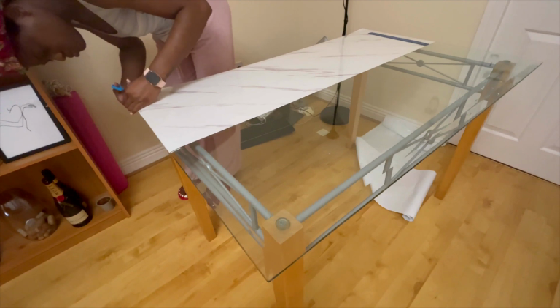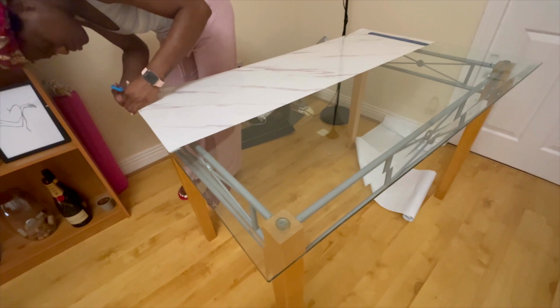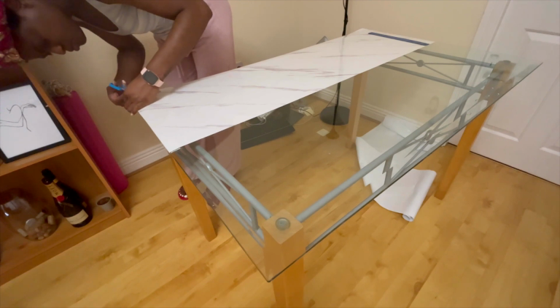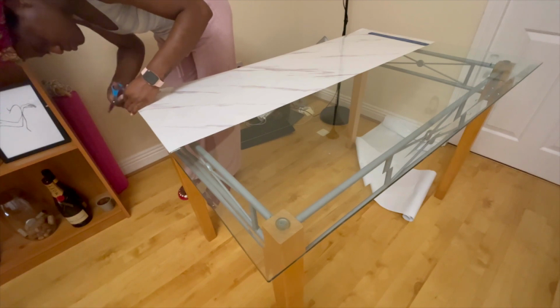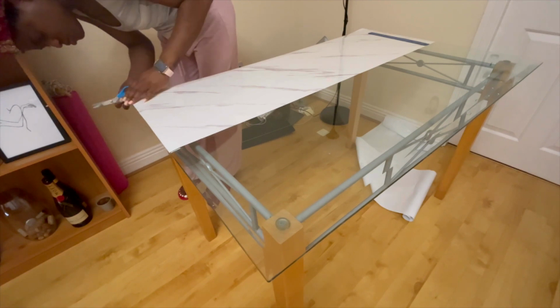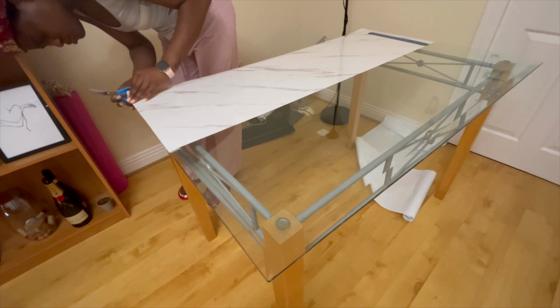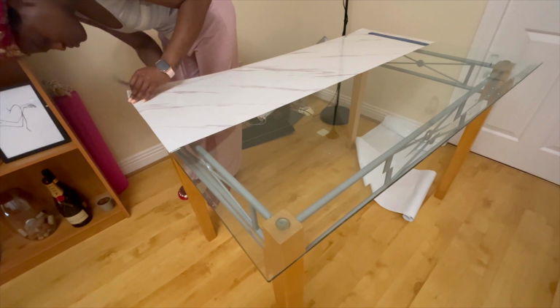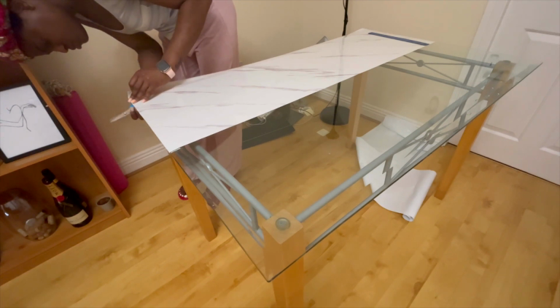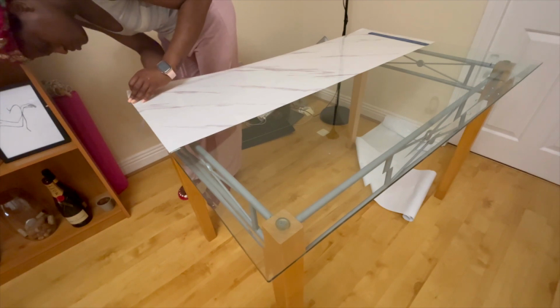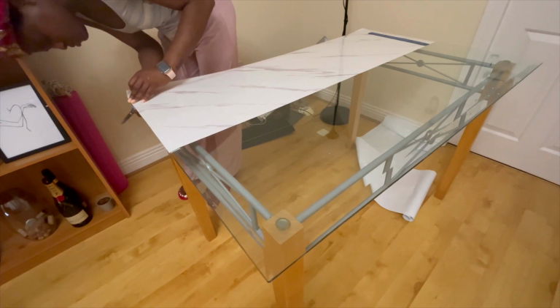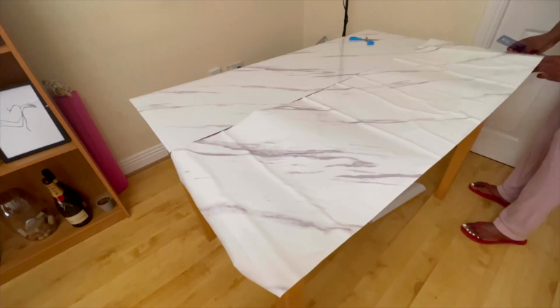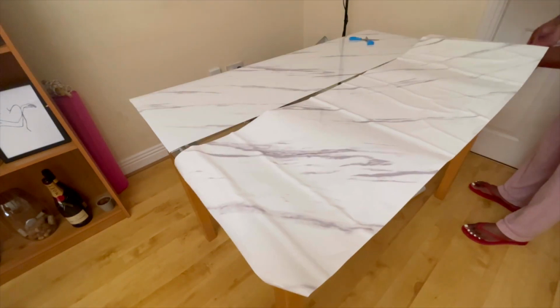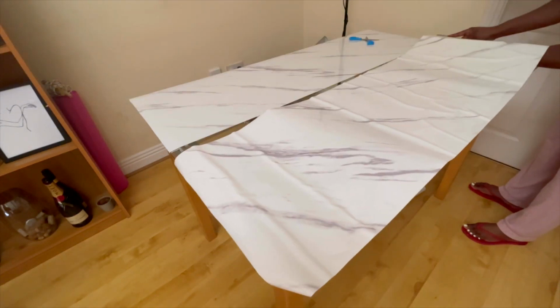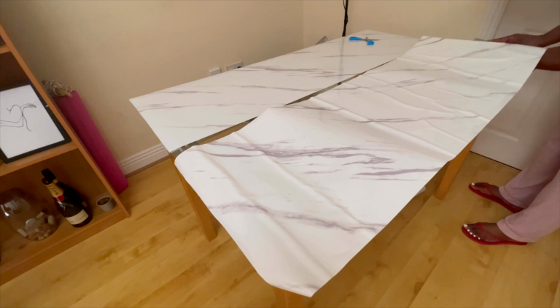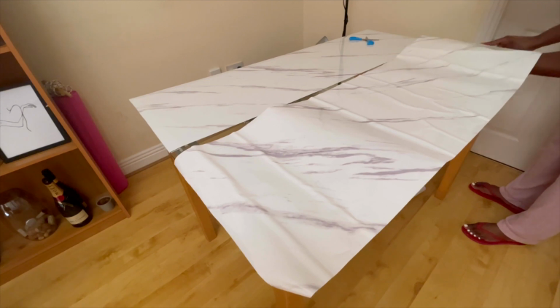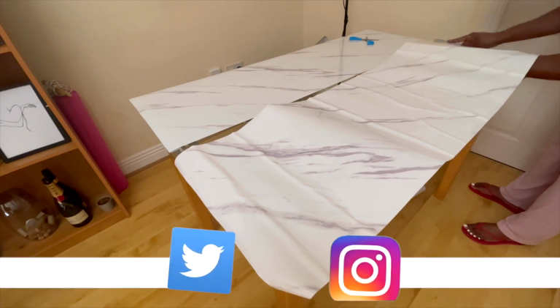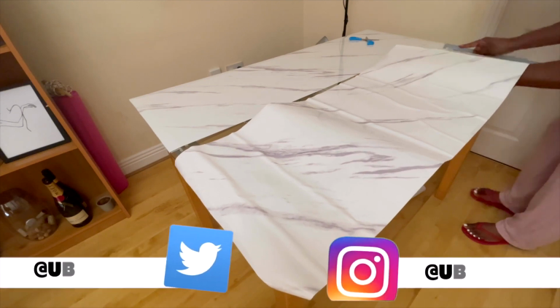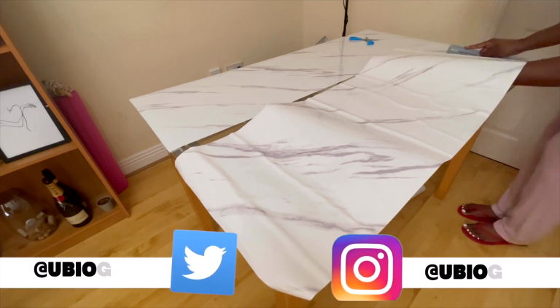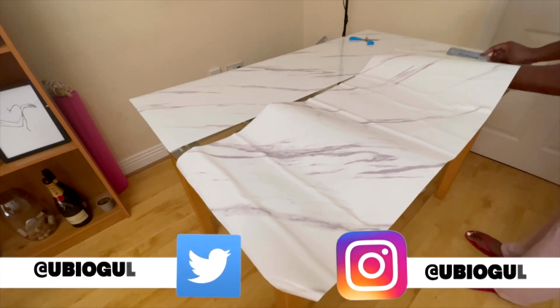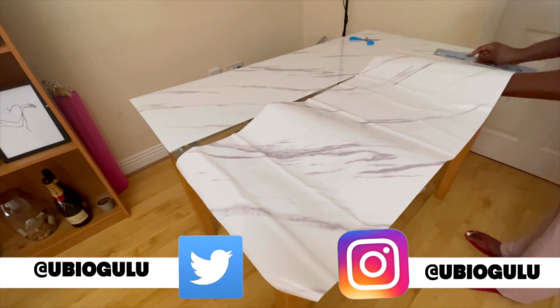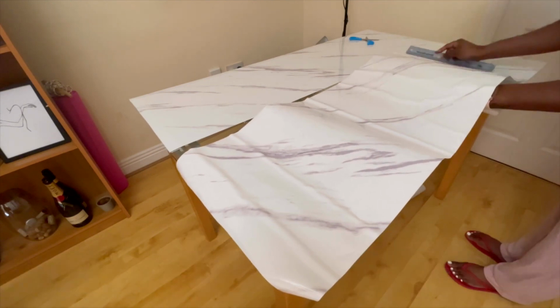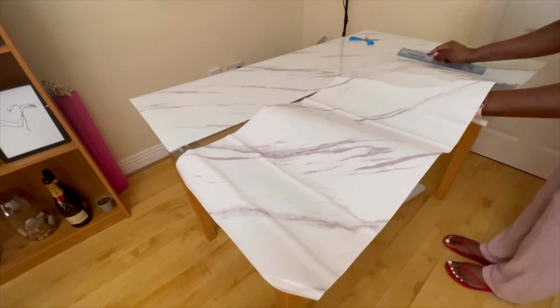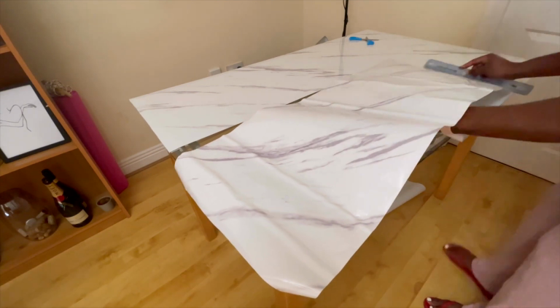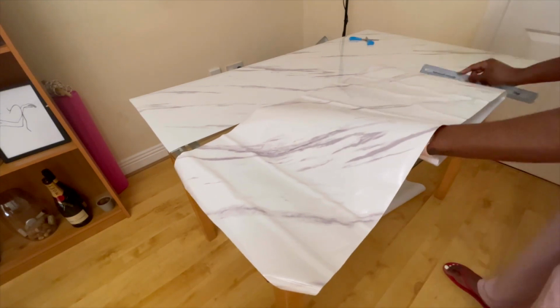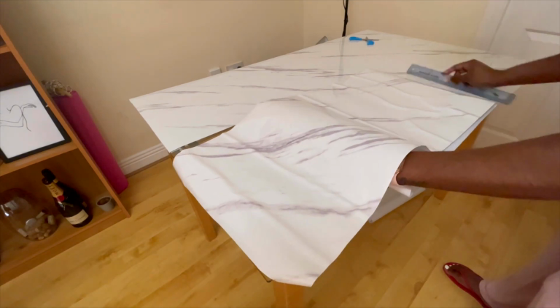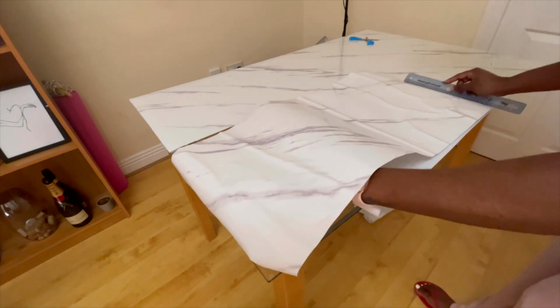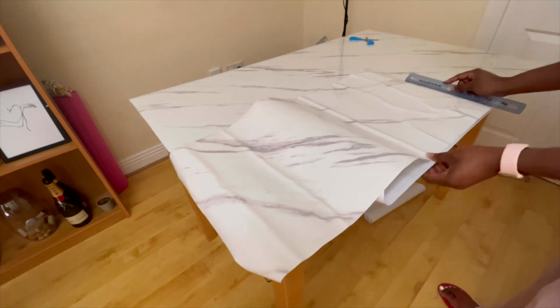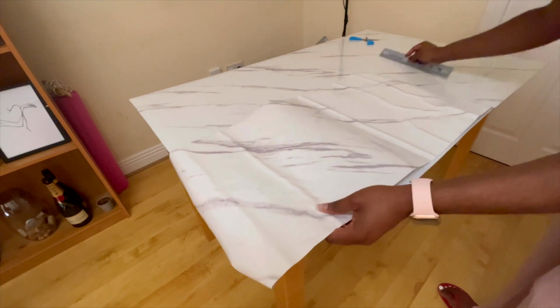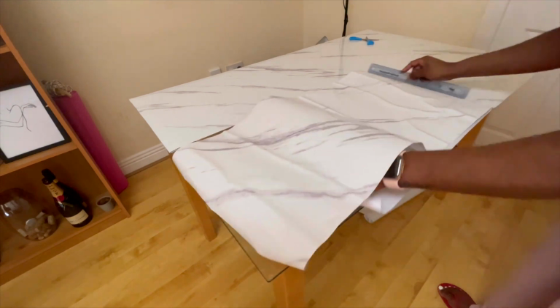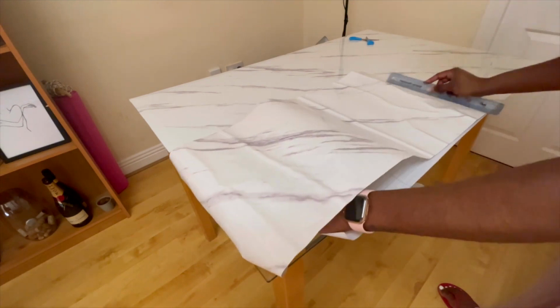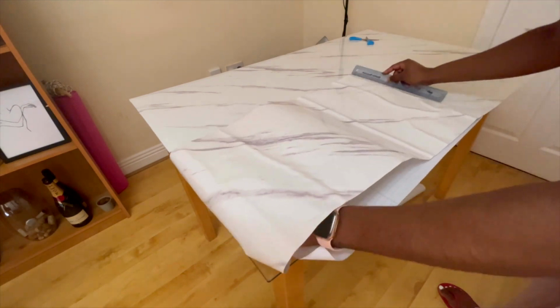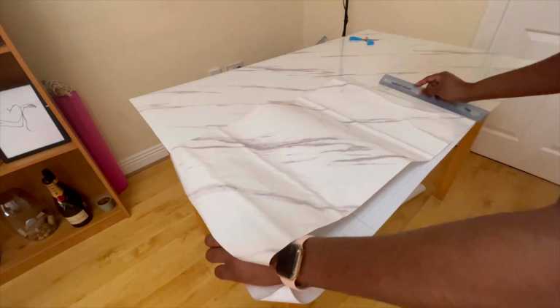Go ahead and use your ruler to press this down, because this will help you get rid of the air bubbles. Once you're done with the first piece, cut the ends and wrap it up like a Christmas gift. You can then apply the same process to the second half of the table, and you will see that the process goes a lot faster.